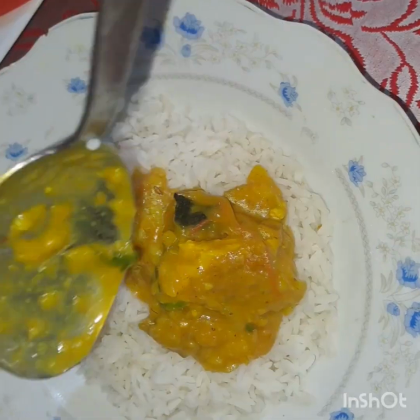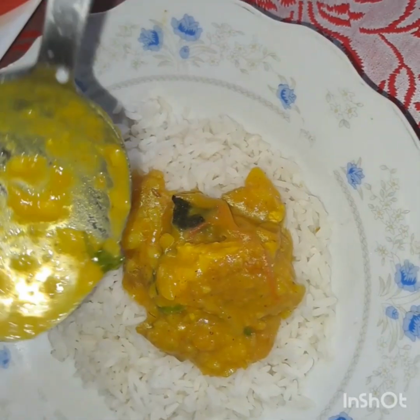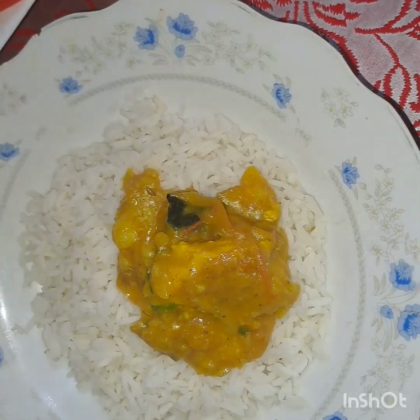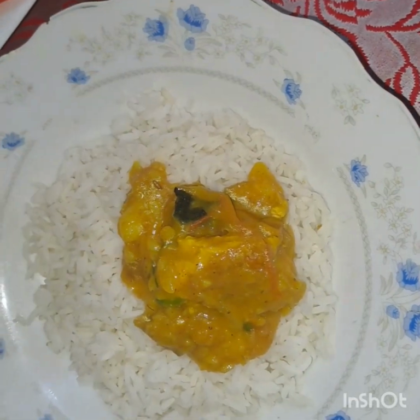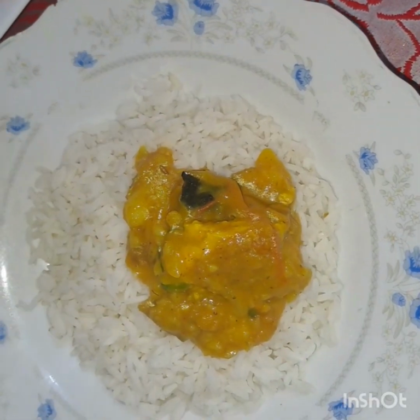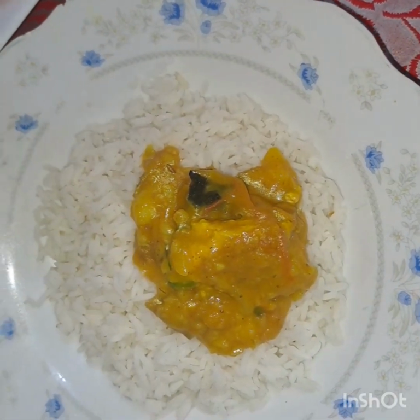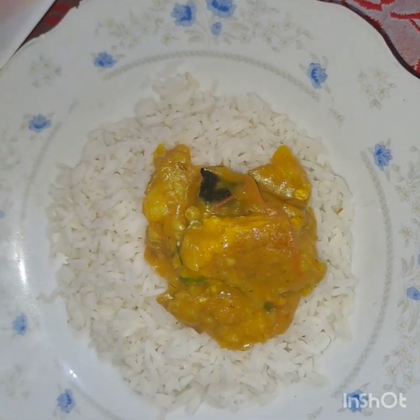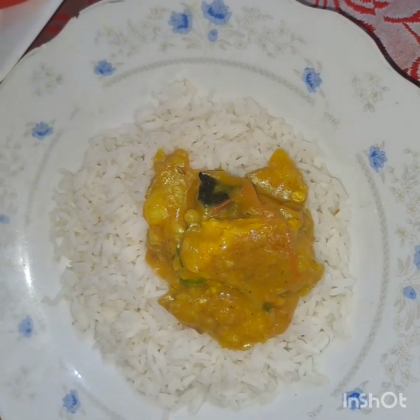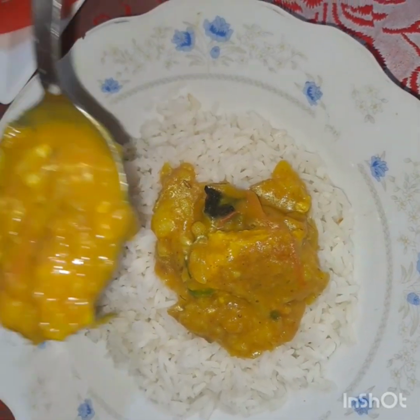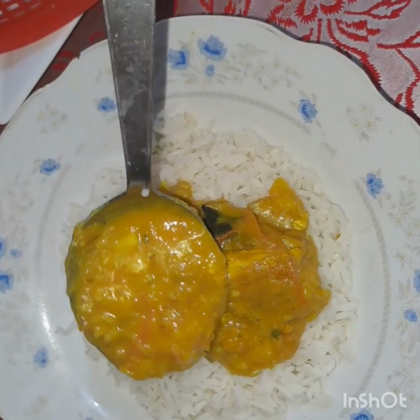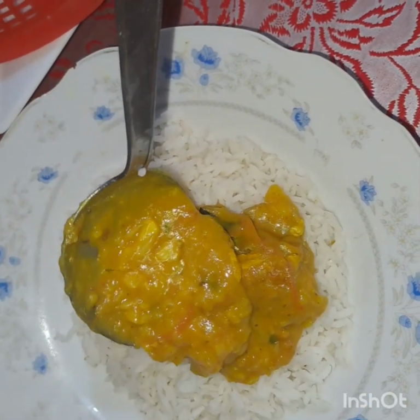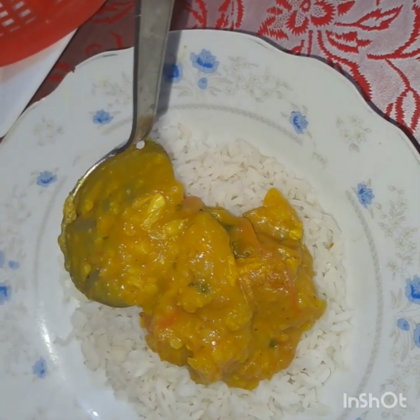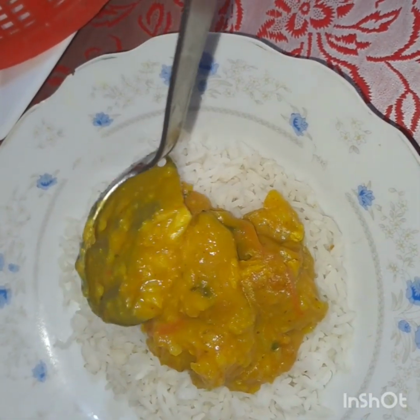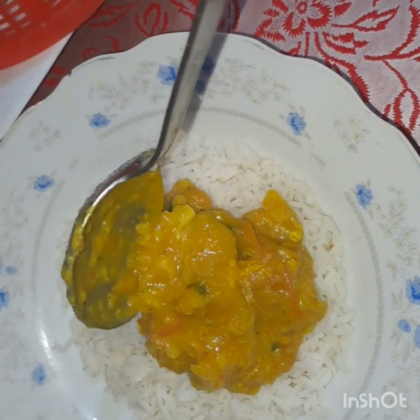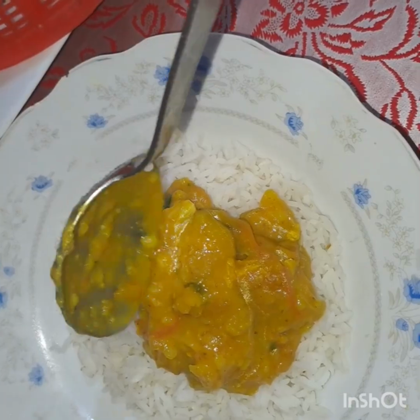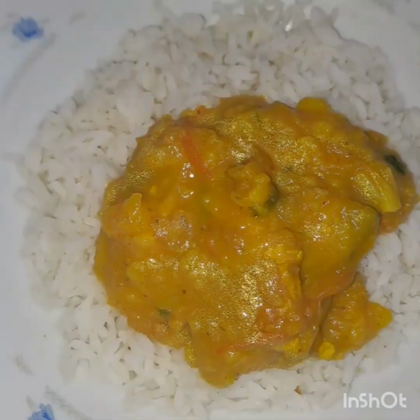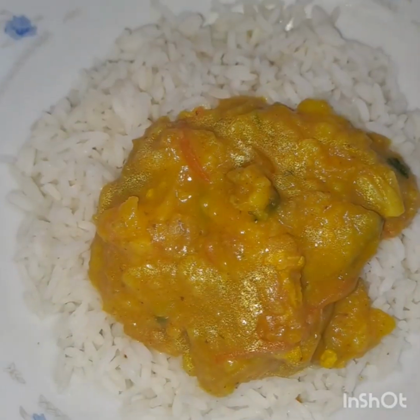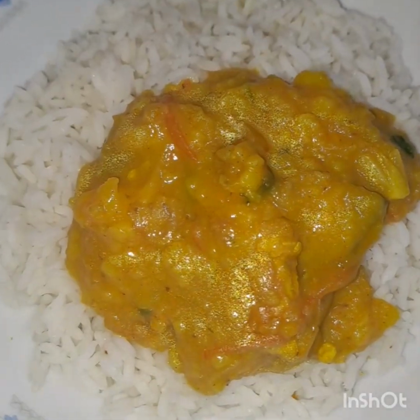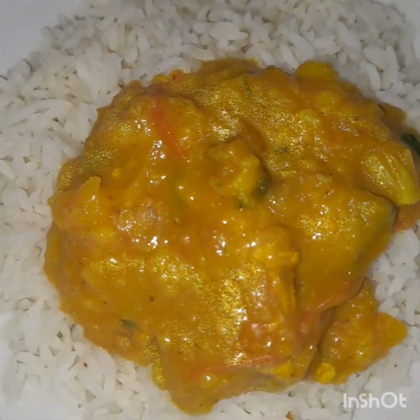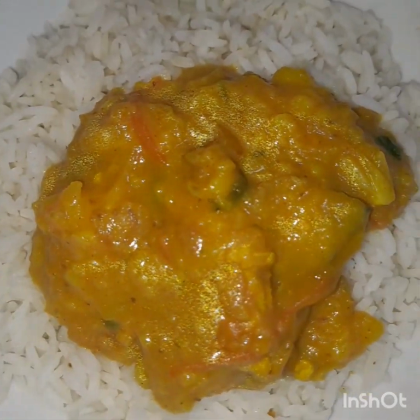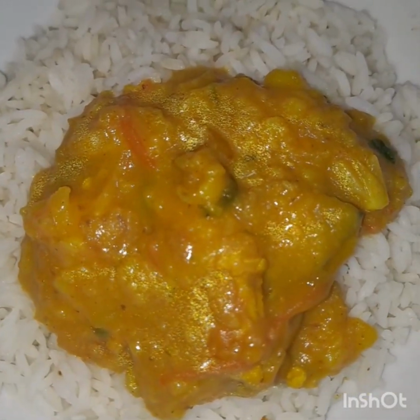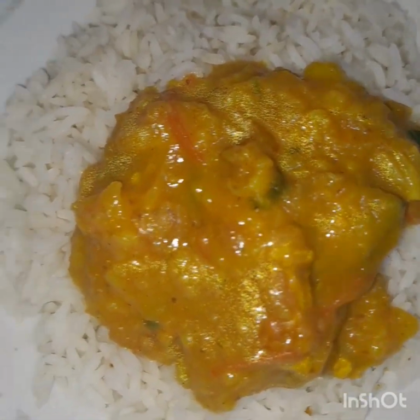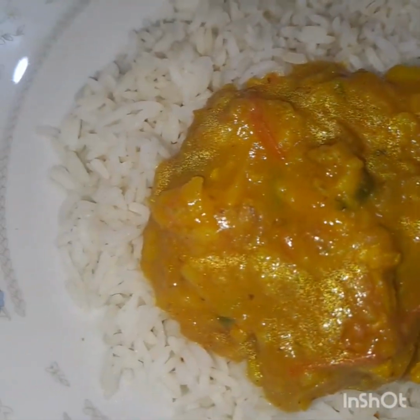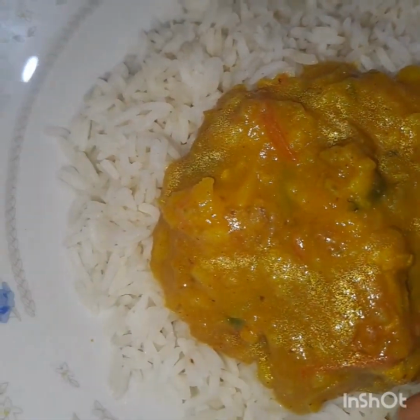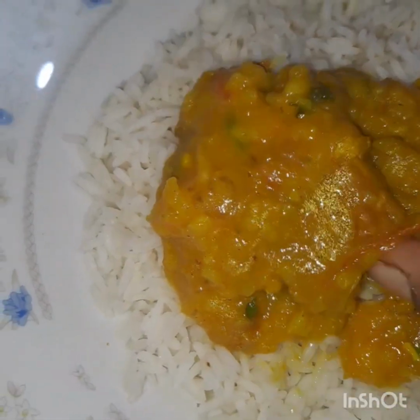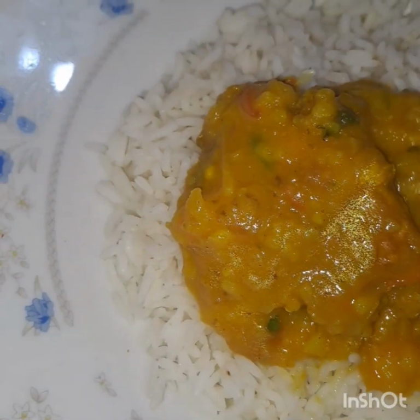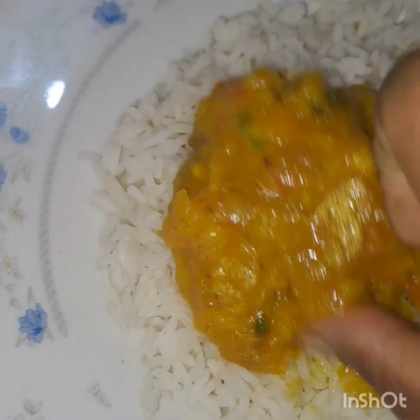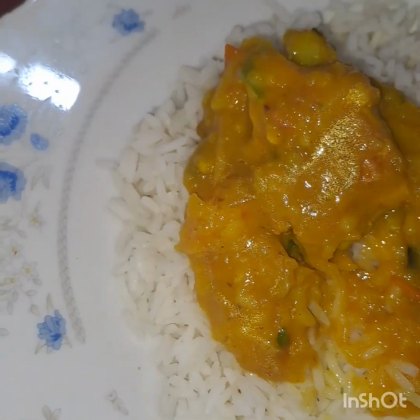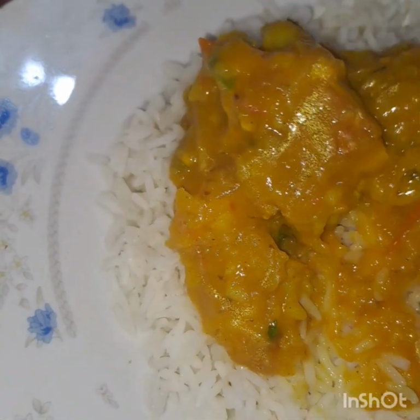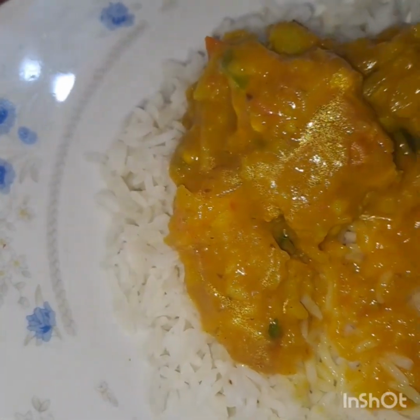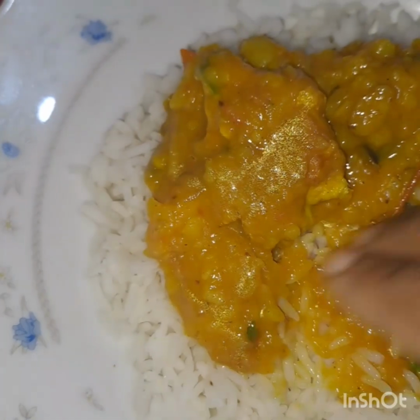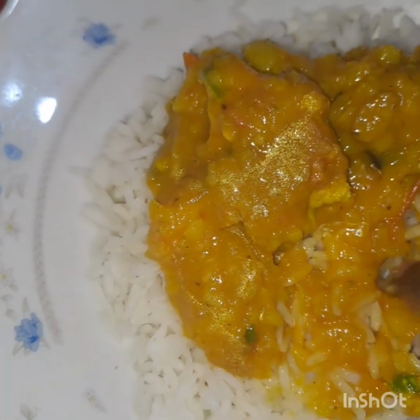Assalamualaikum, welcome to the second time! I have got a recipe for a long time, and we are going to eat it with the rice, so if we have to get some fresh rice, we will eat it with a lot of rice.